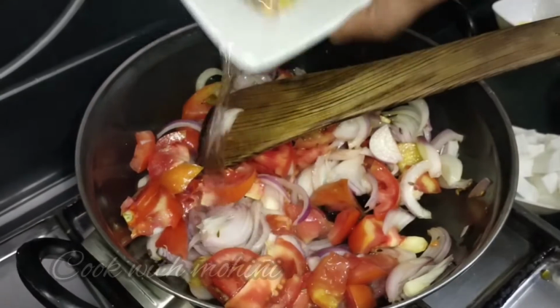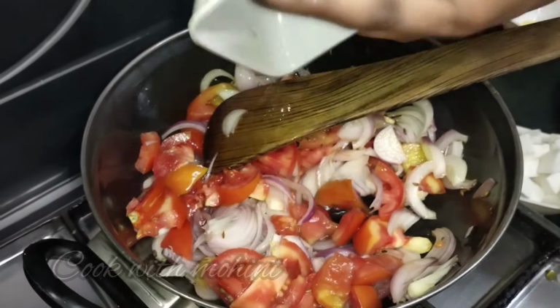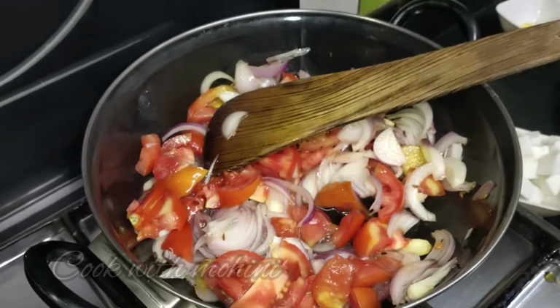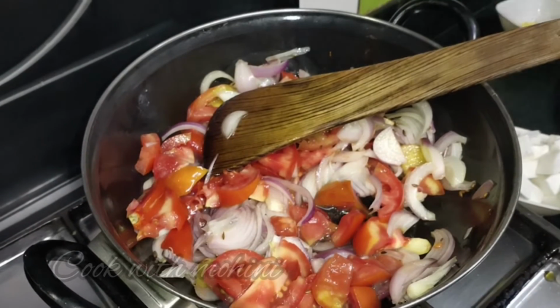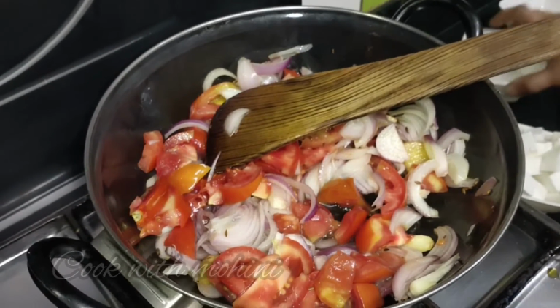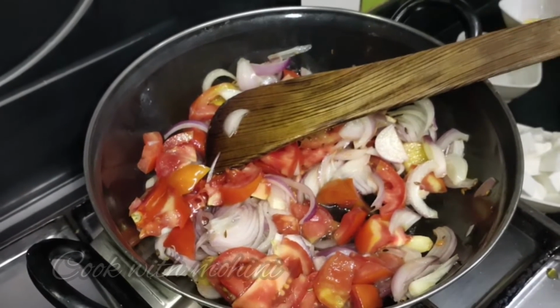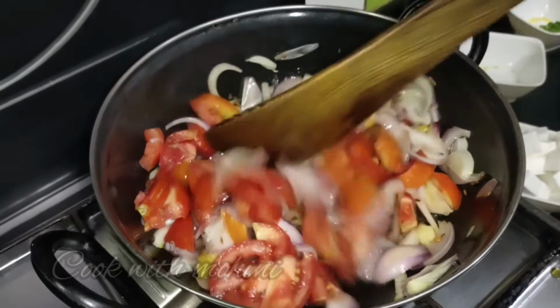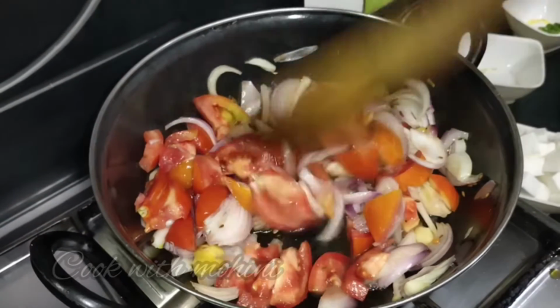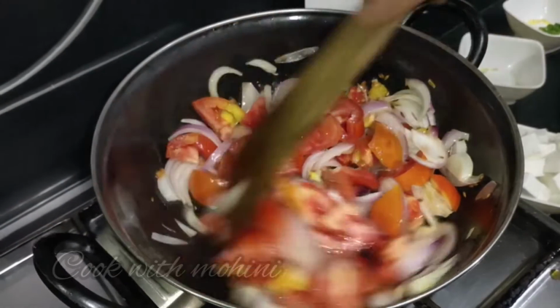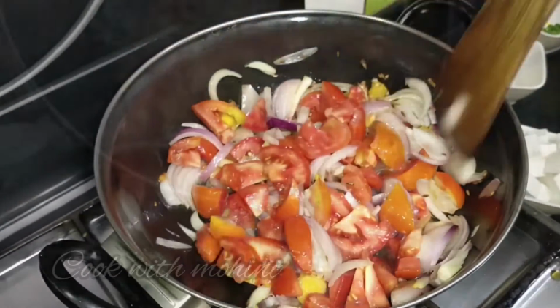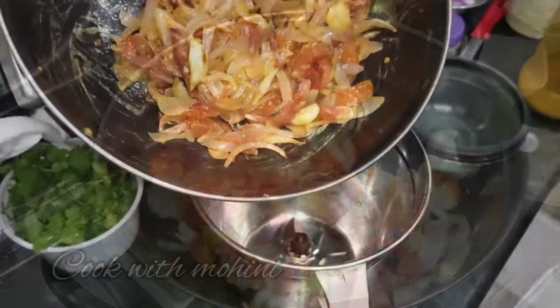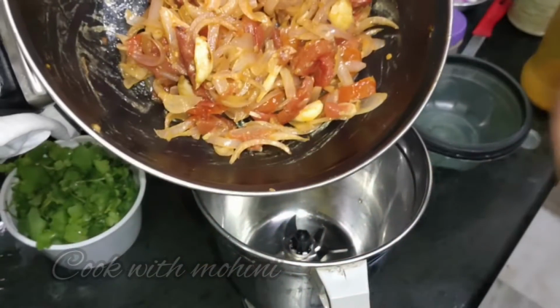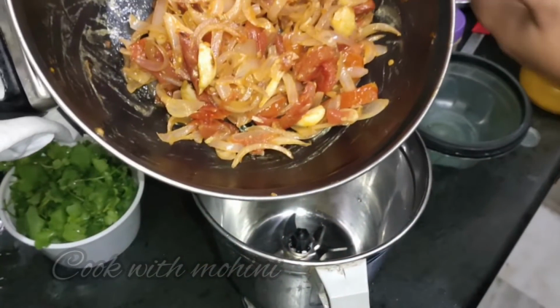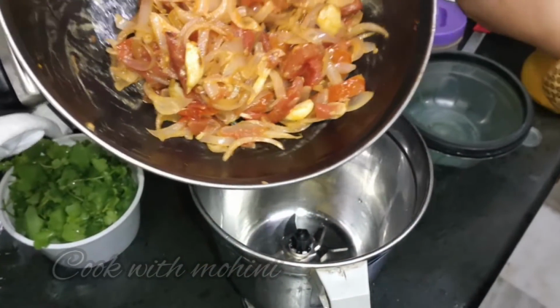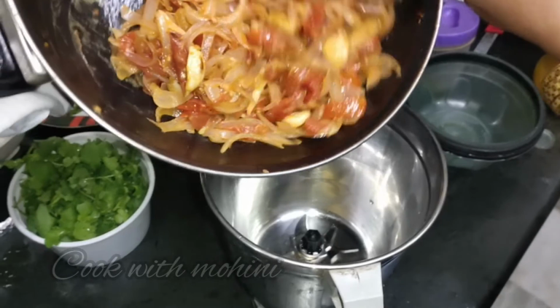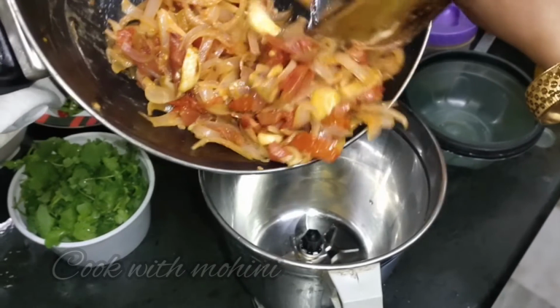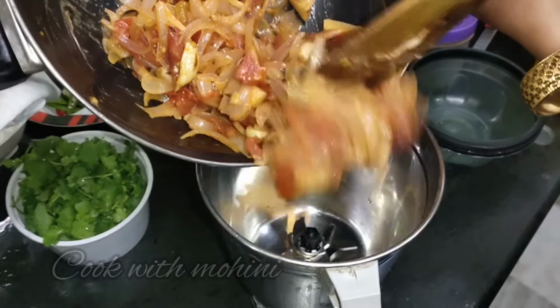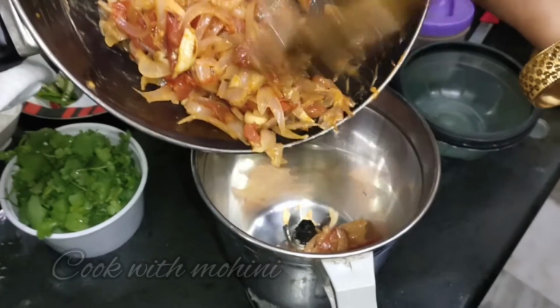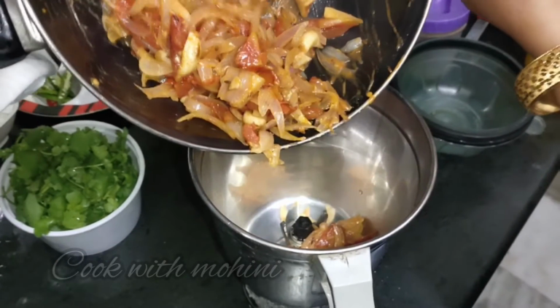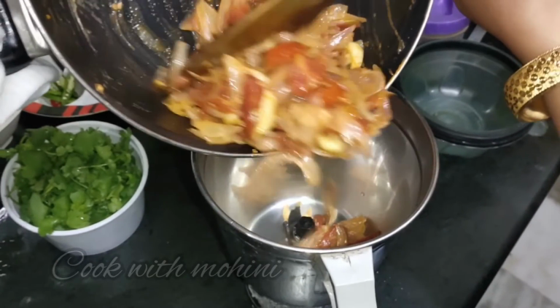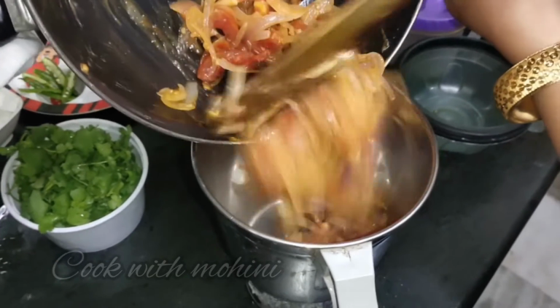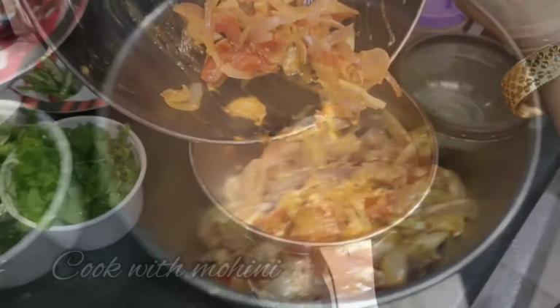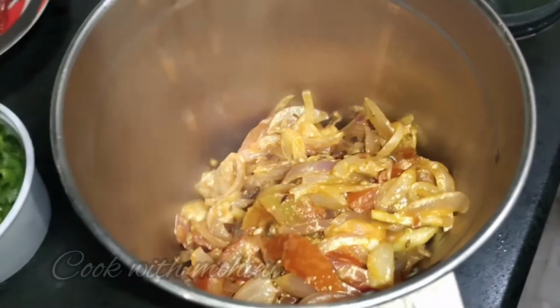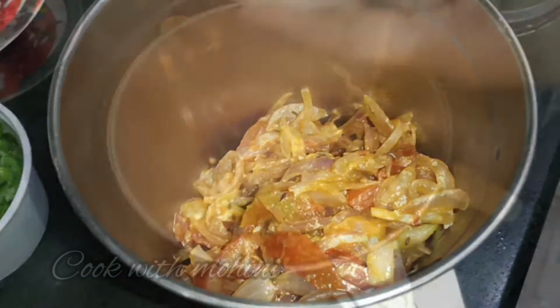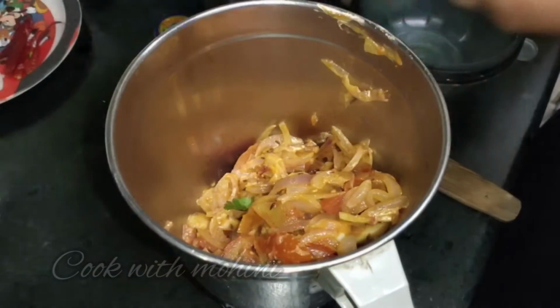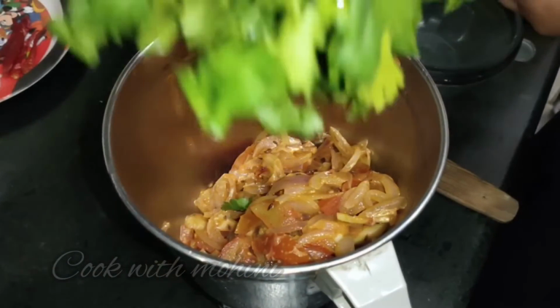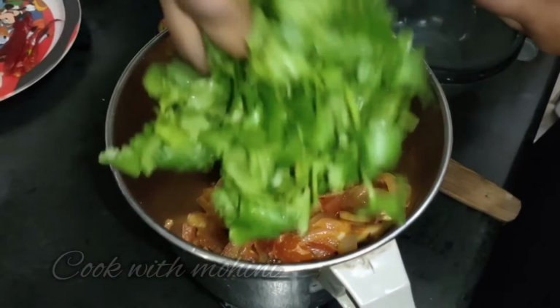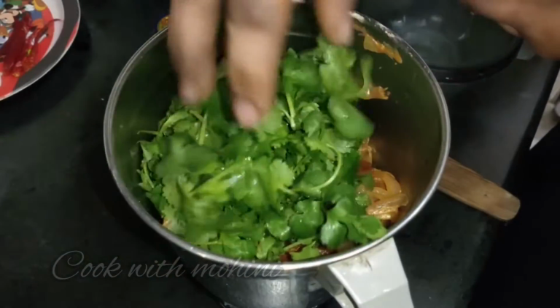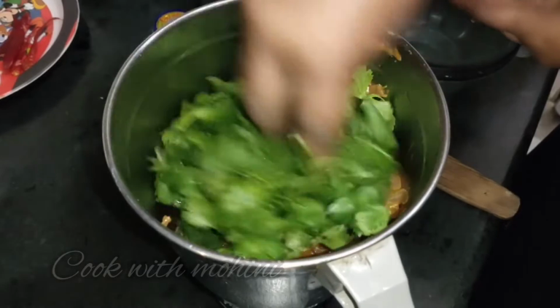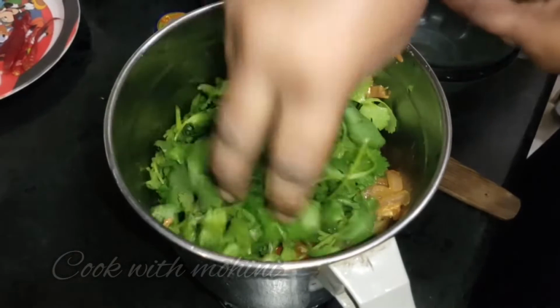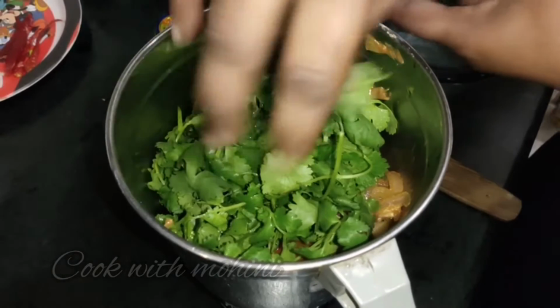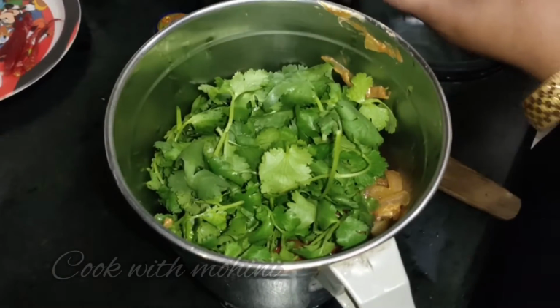Let's mix everything together with the salt. We also put in our spices and salt. That finishes the blending step and we will have a delicious base.